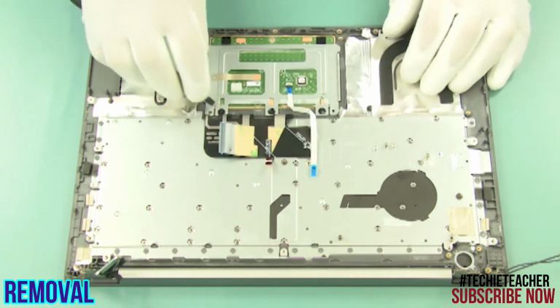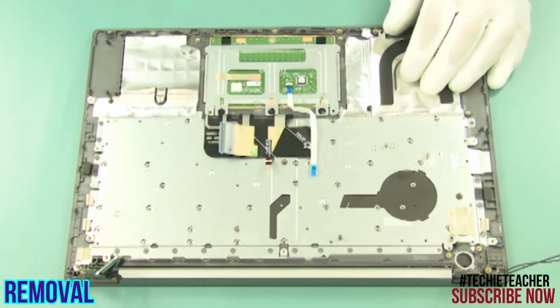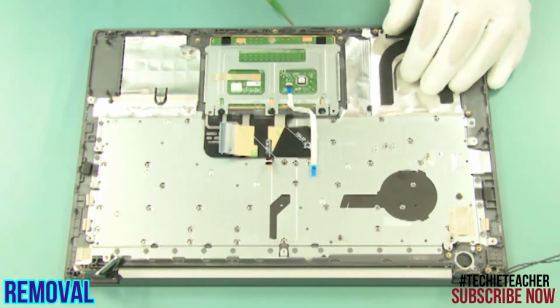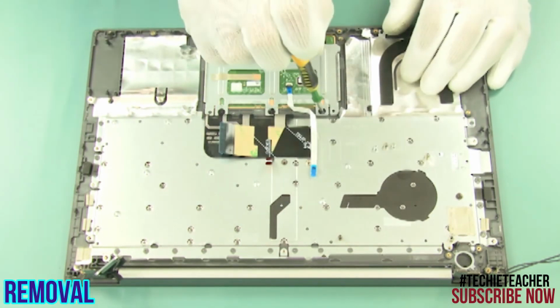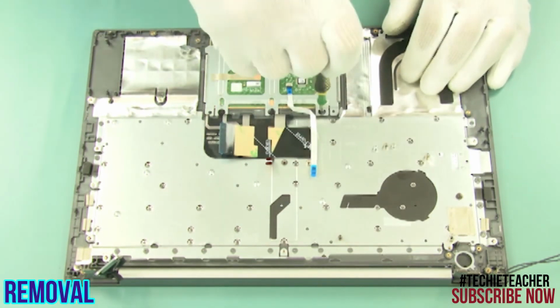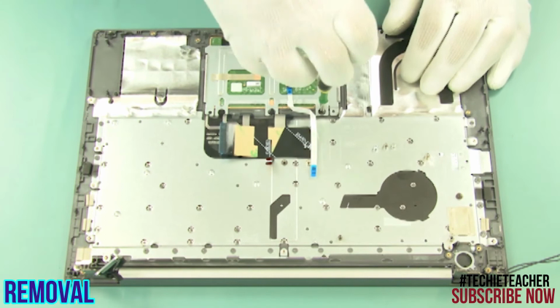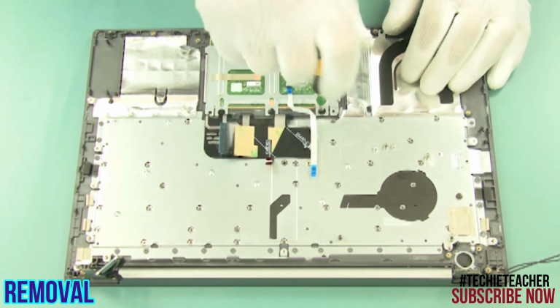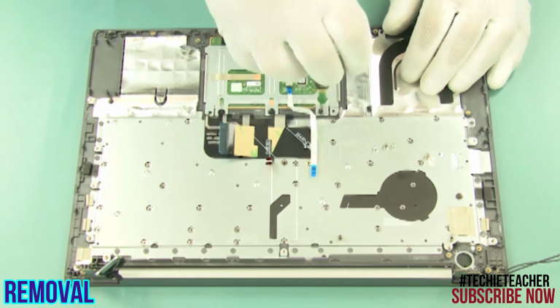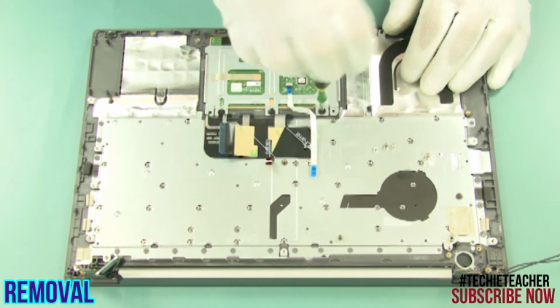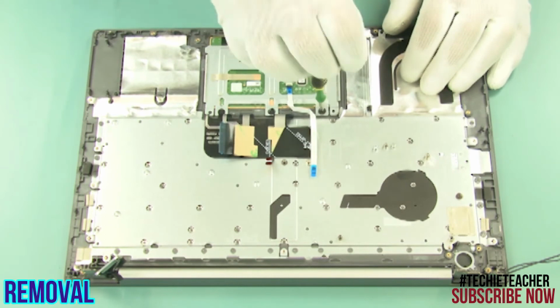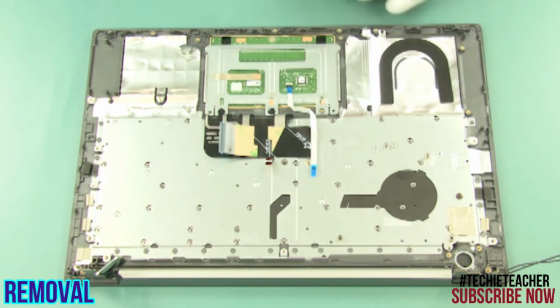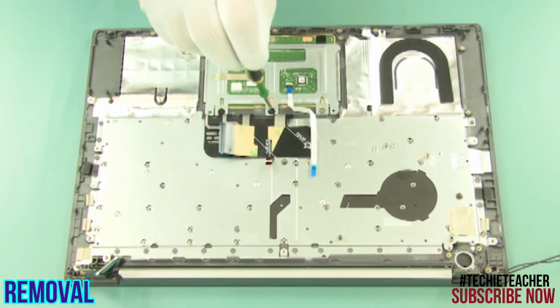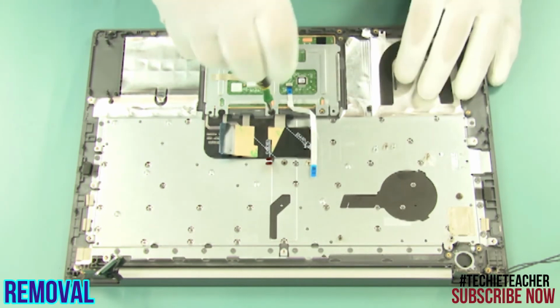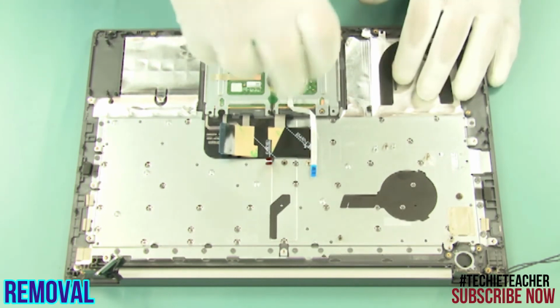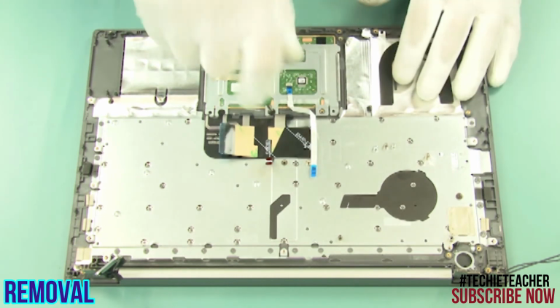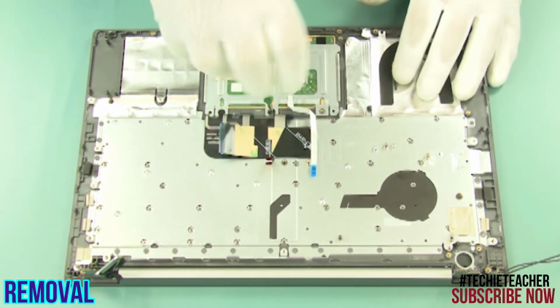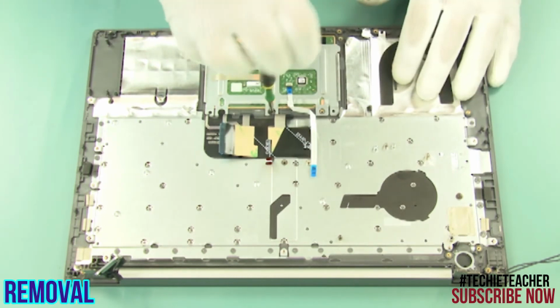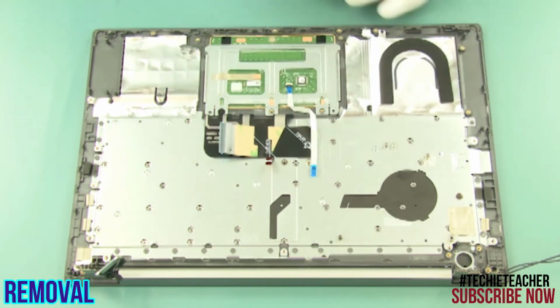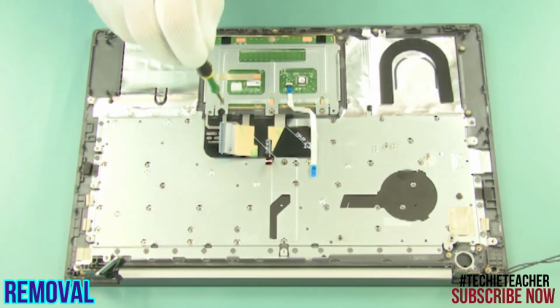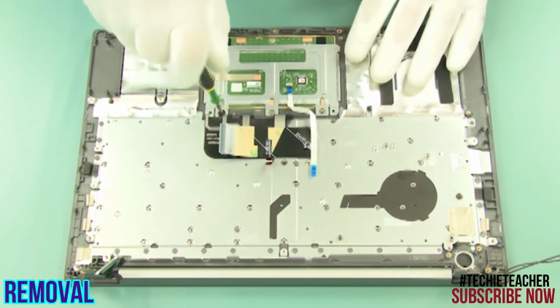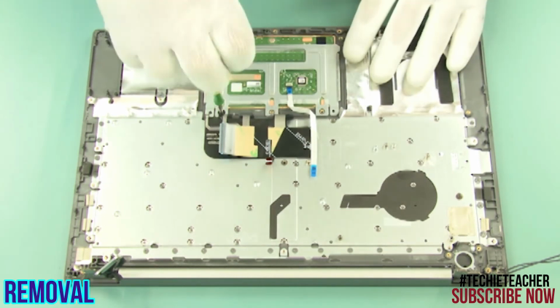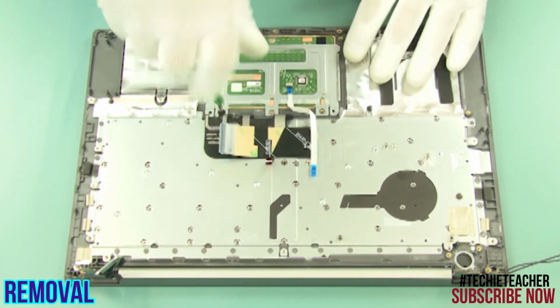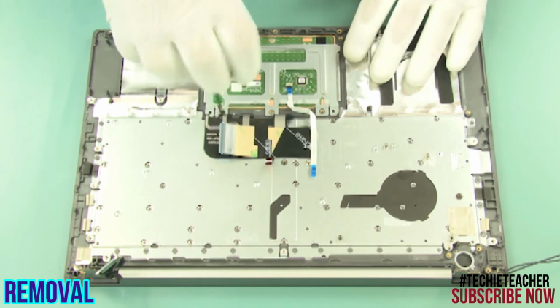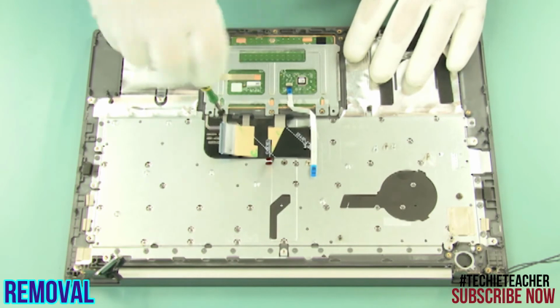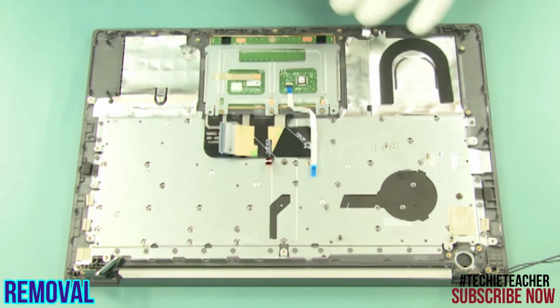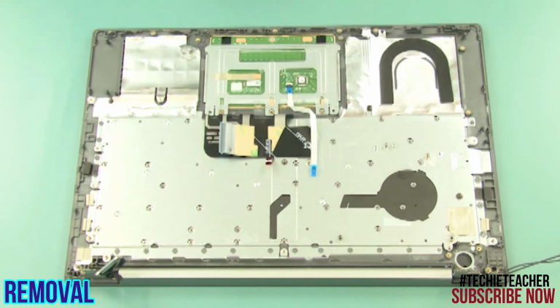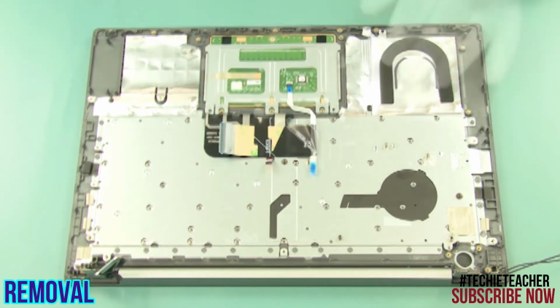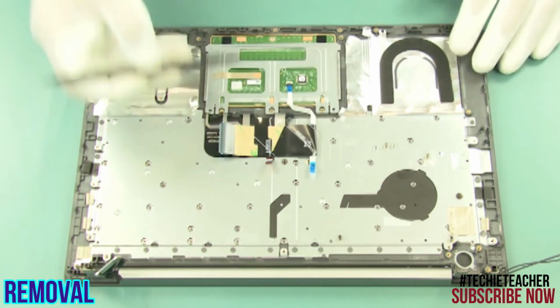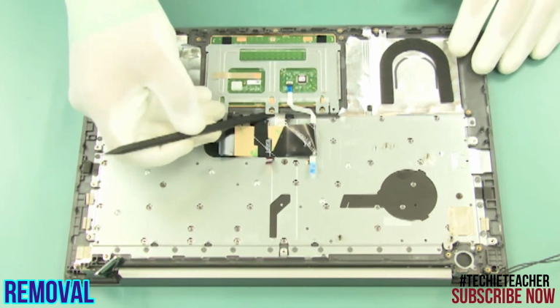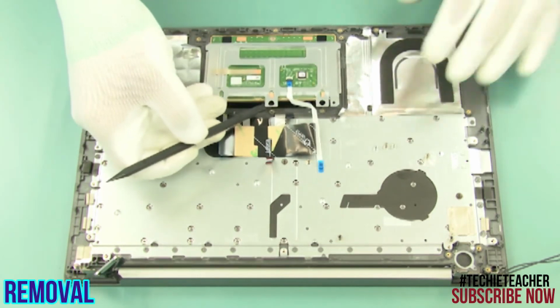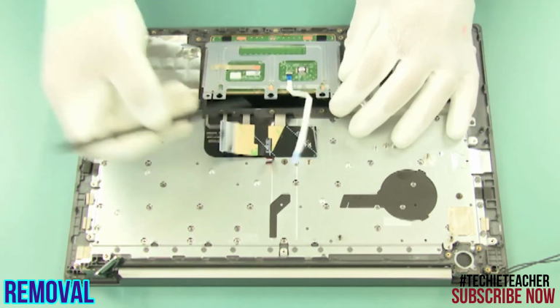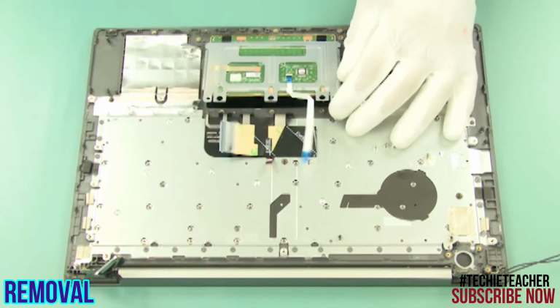Remove three screws and remove the touchpad.